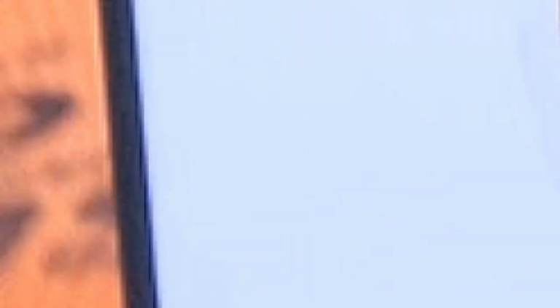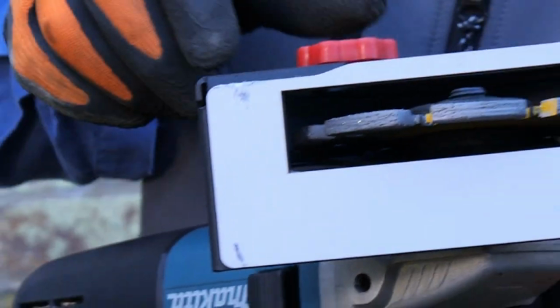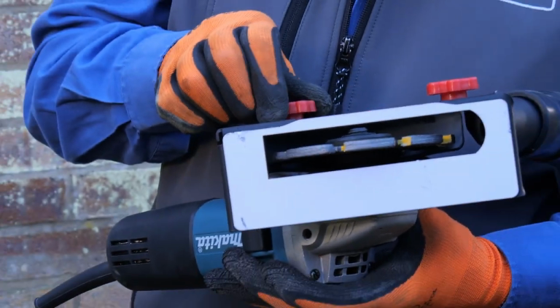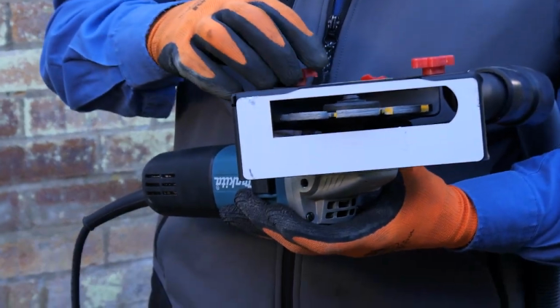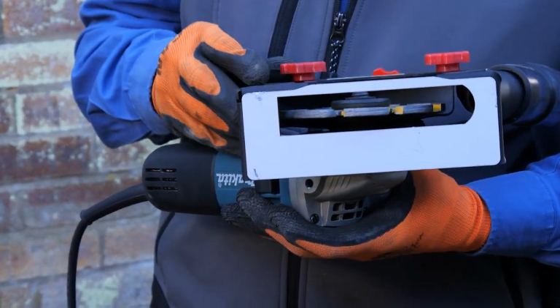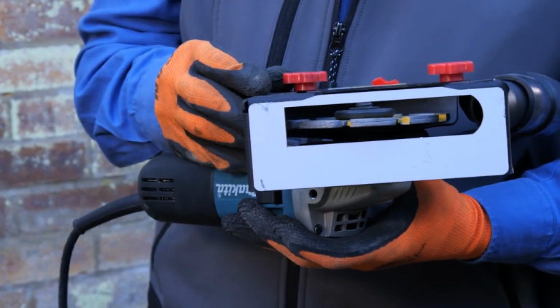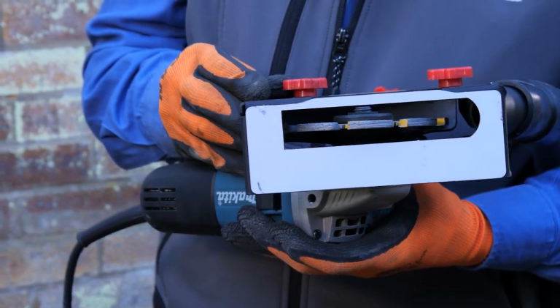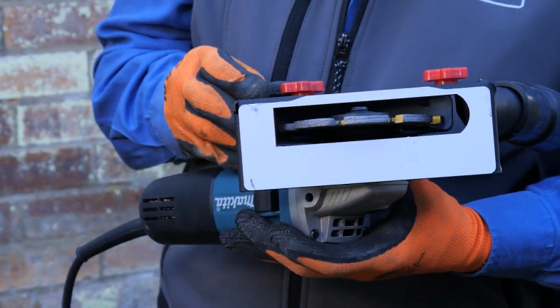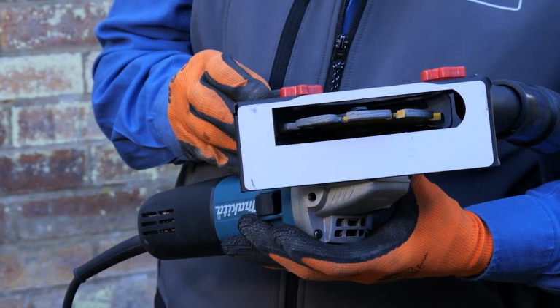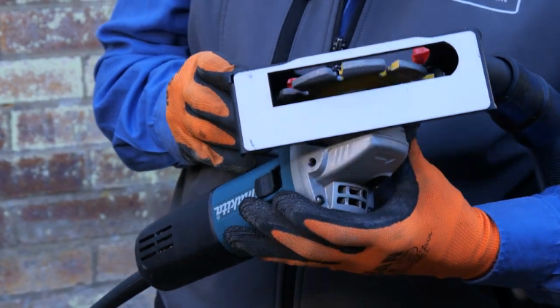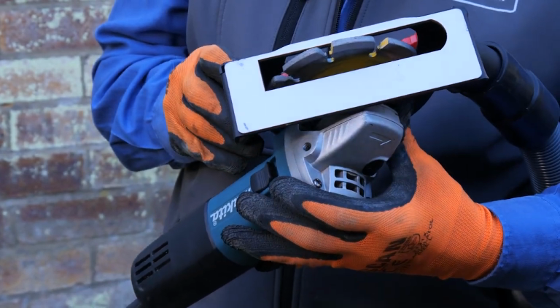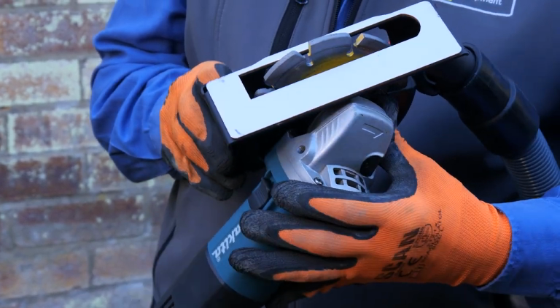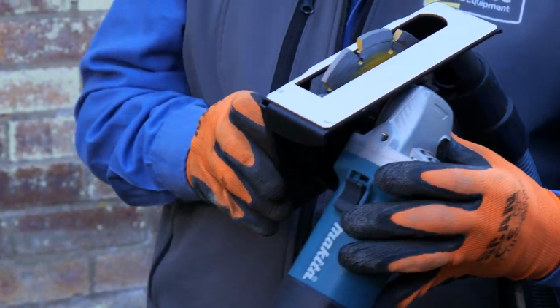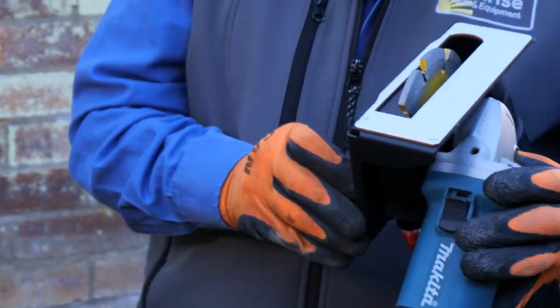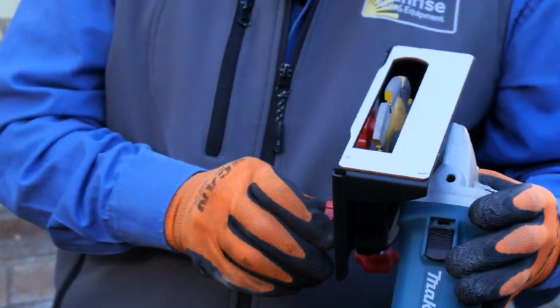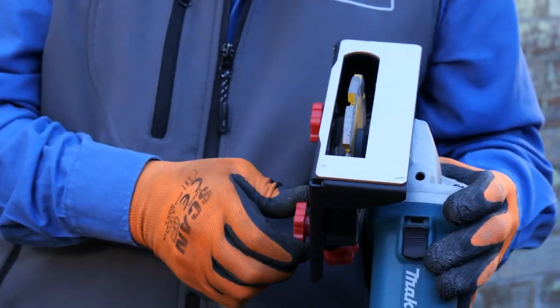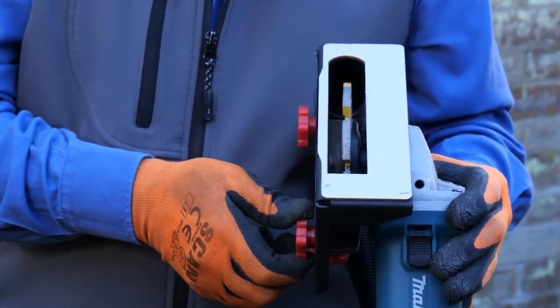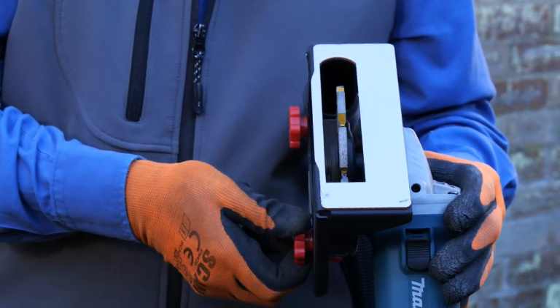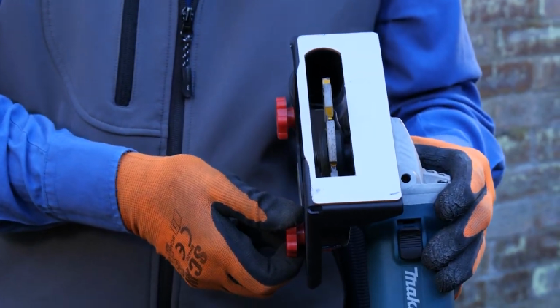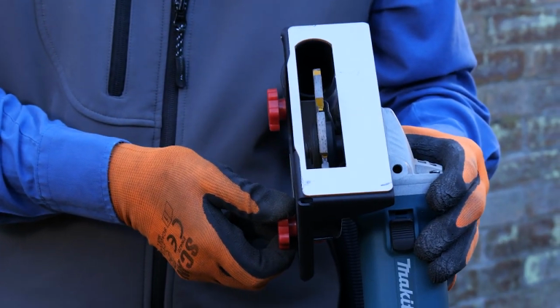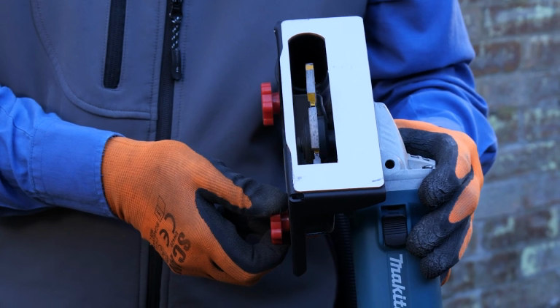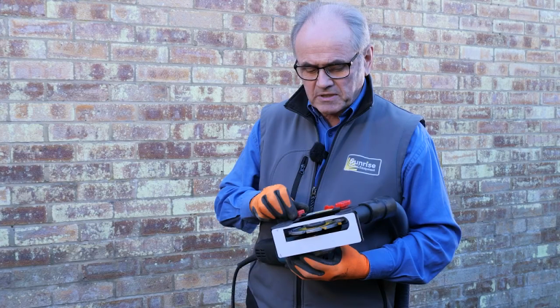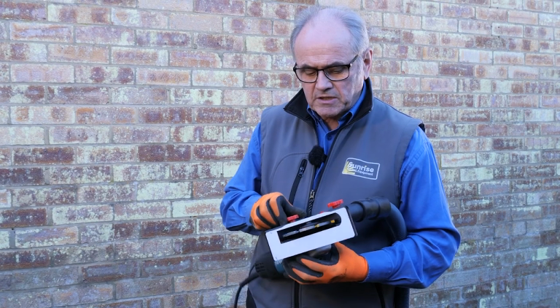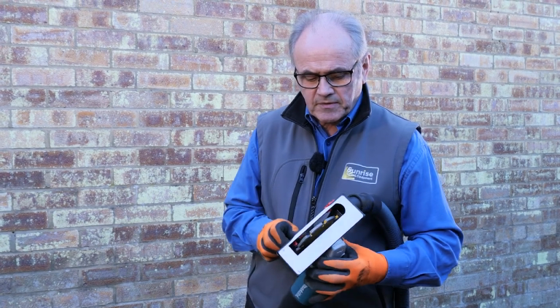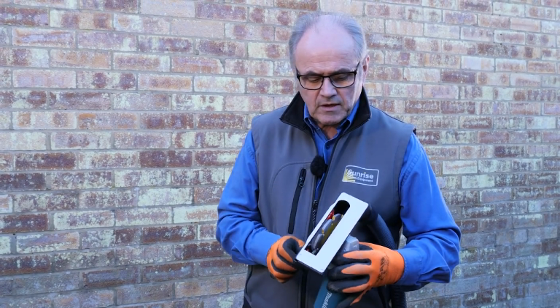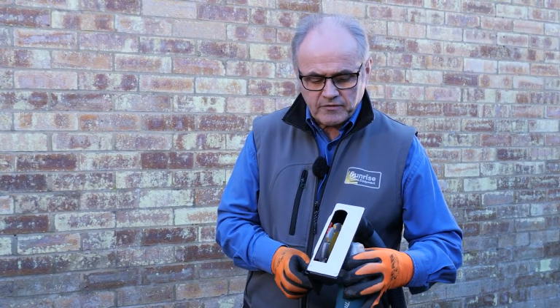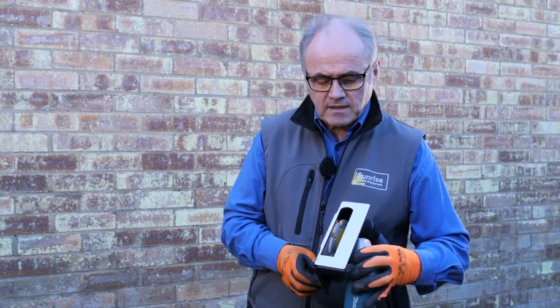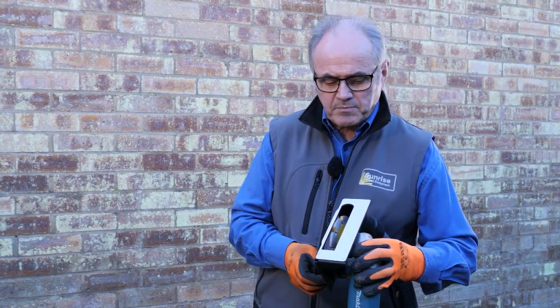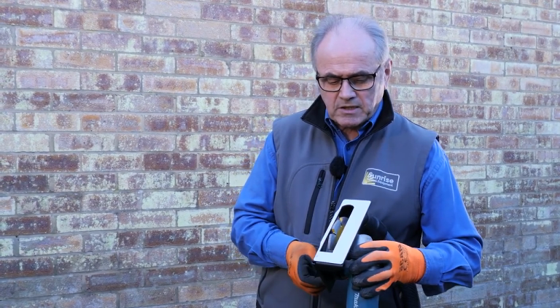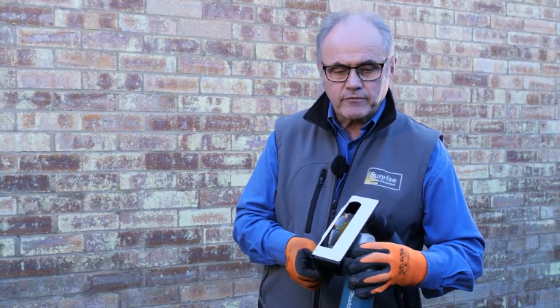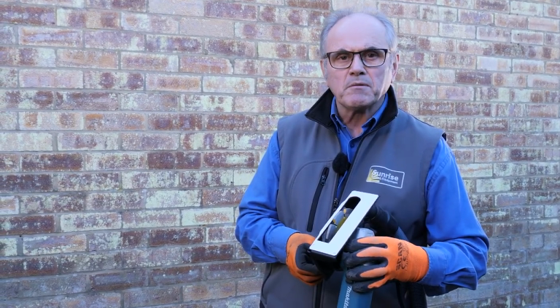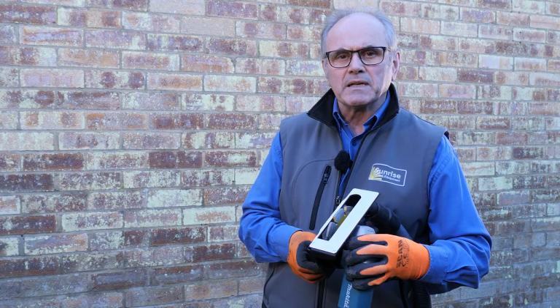The EZ-Fit attaches directly to the standard safety guard in the grinder, so should fit most models. It features a depth adjustable skid with a flat base plate for maximum stability.